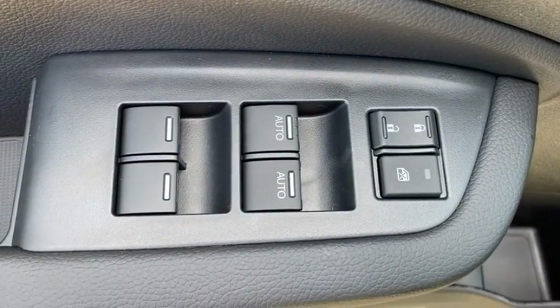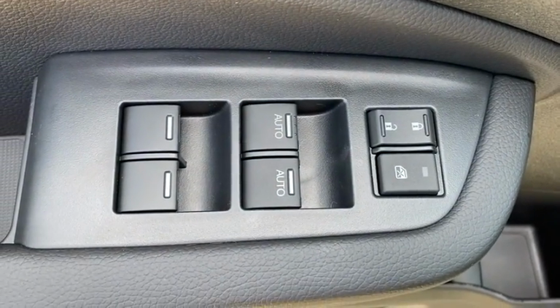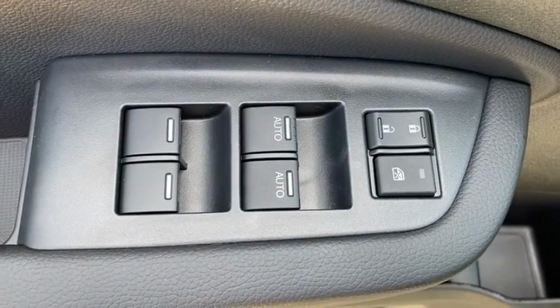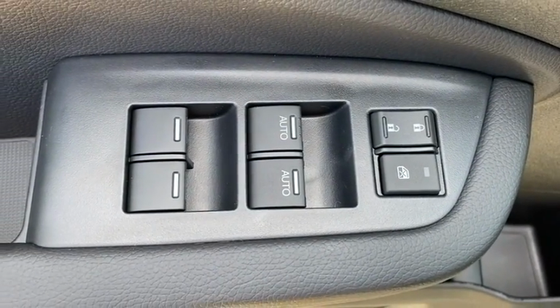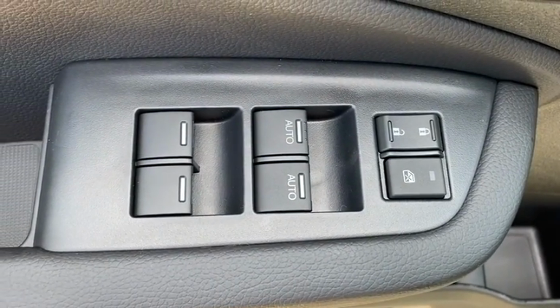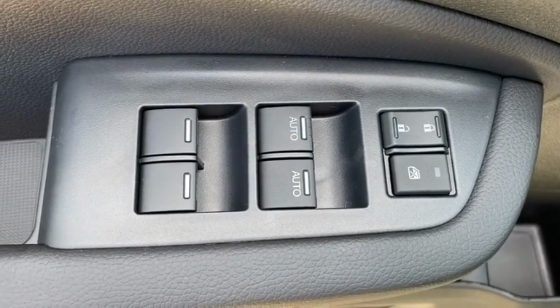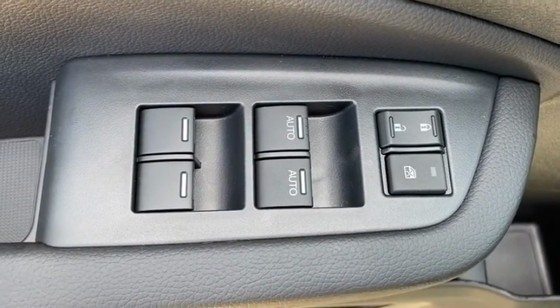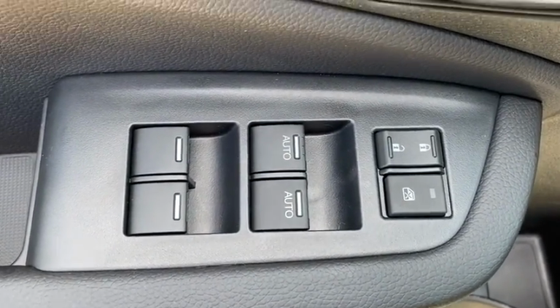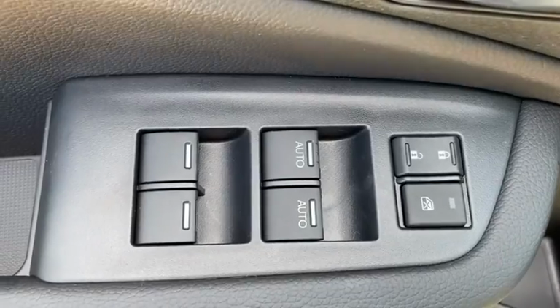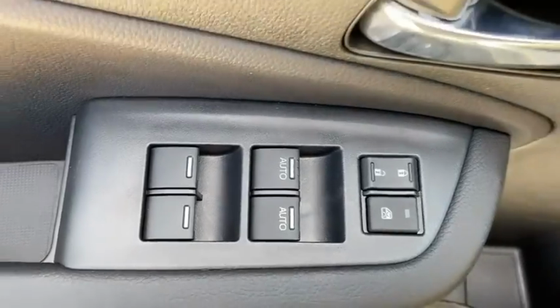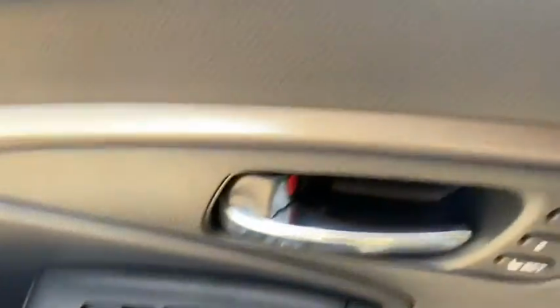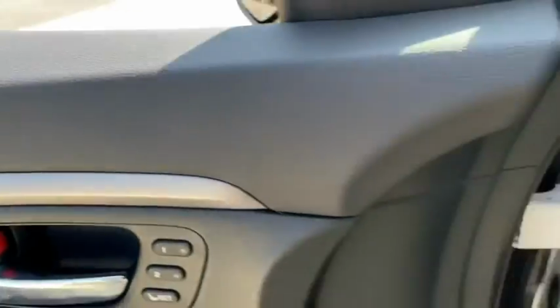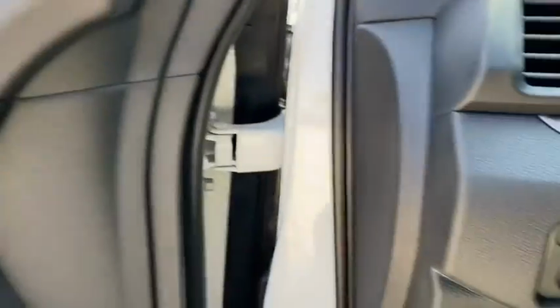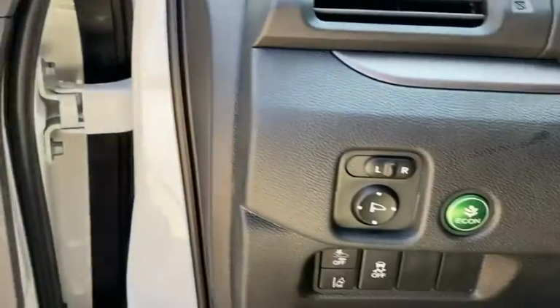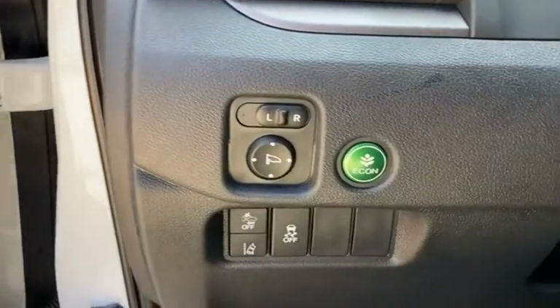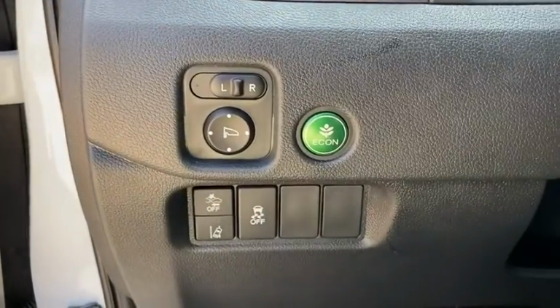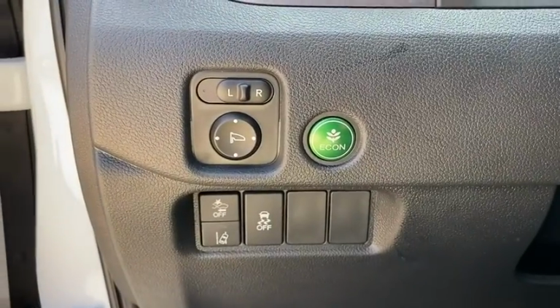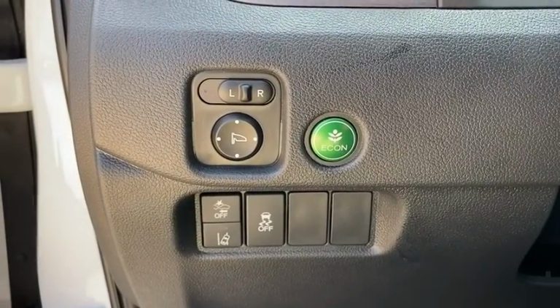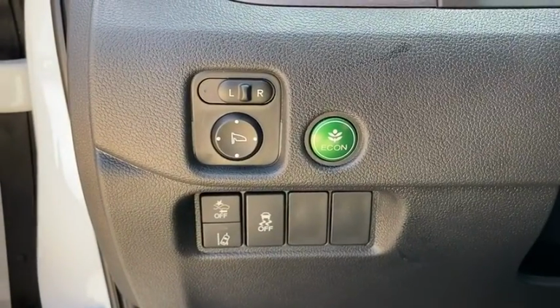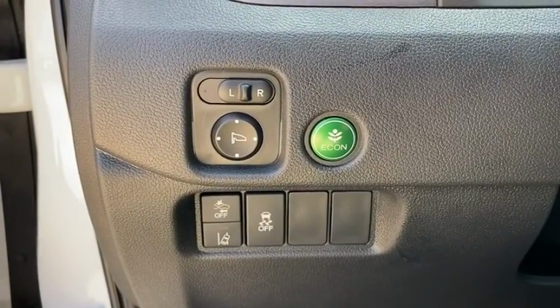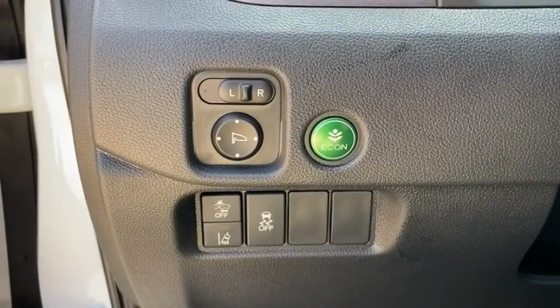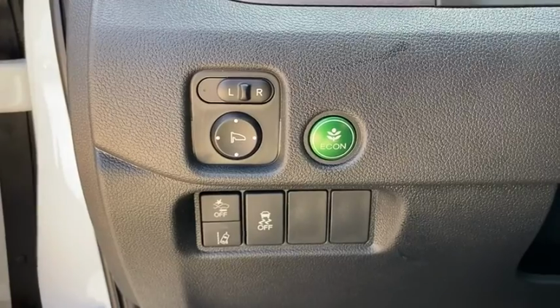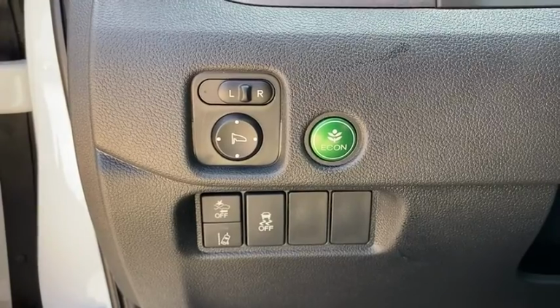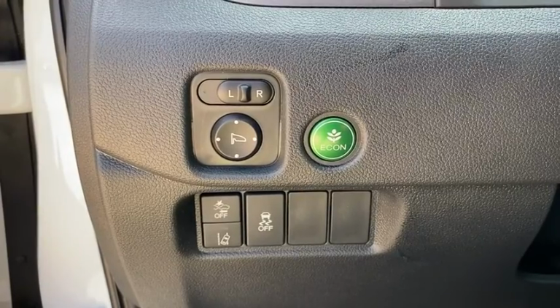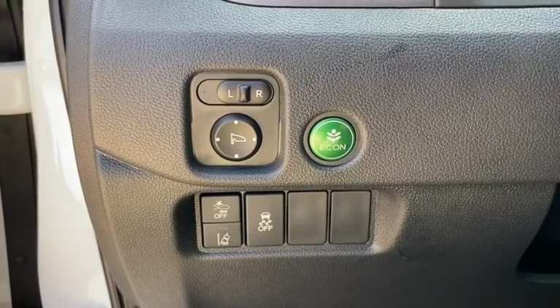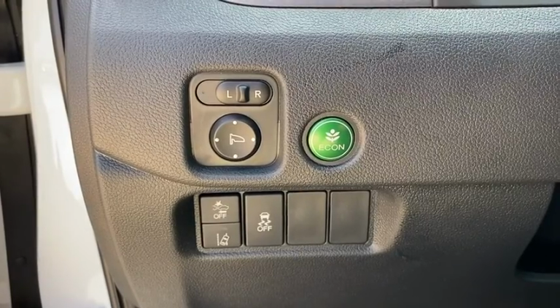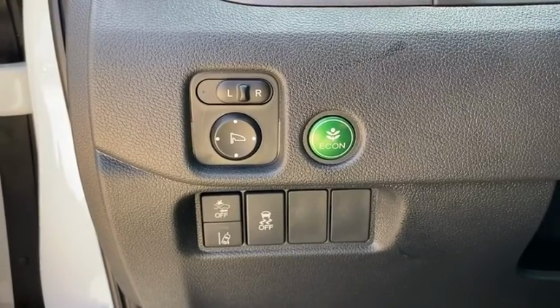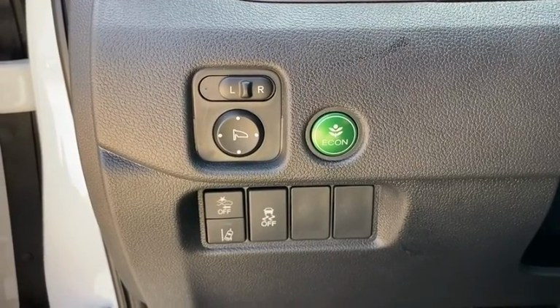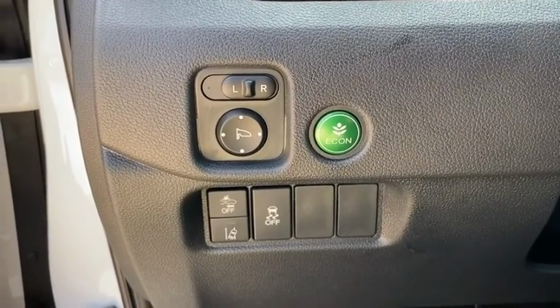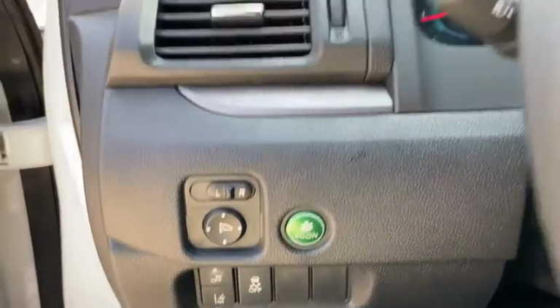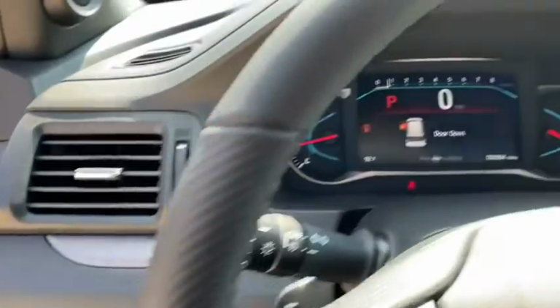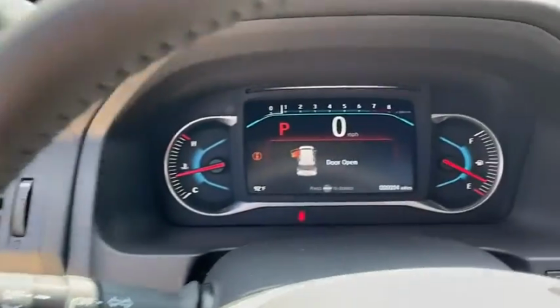Here are some of this vehicle's great options: traction control, power liftgate, power passenger seat, dual airbags, power steering, four-wheel disc brakes, trip computer, and electronic stability control.